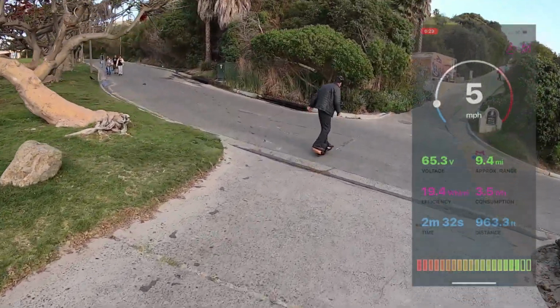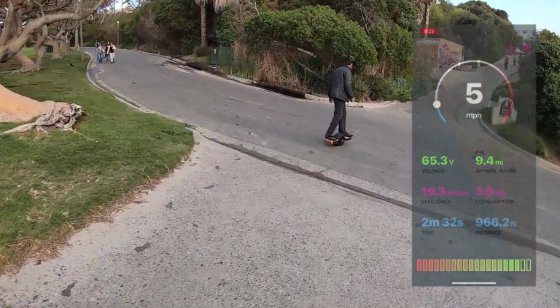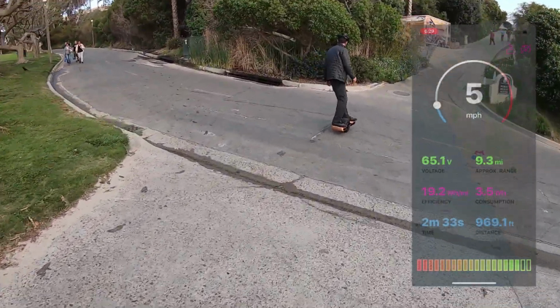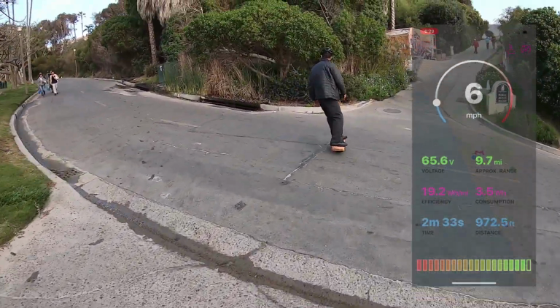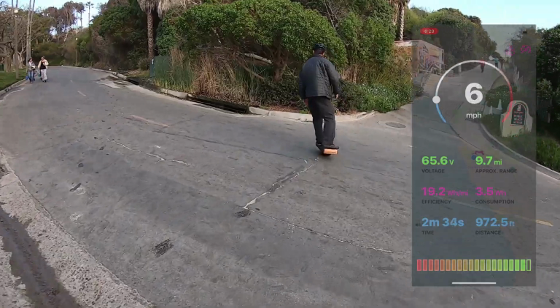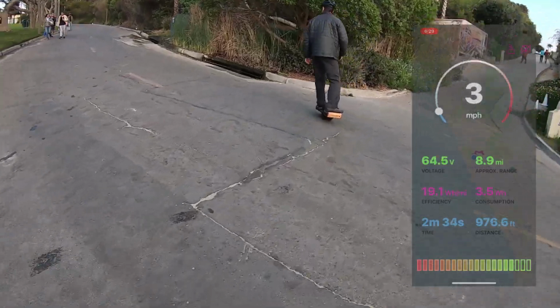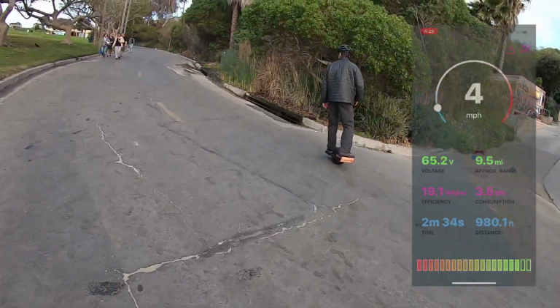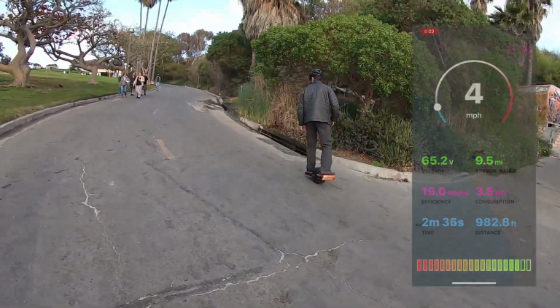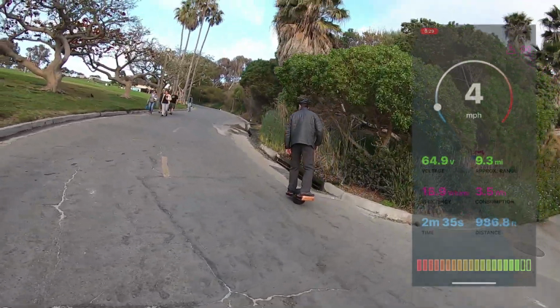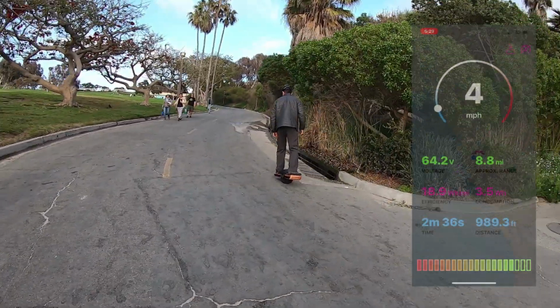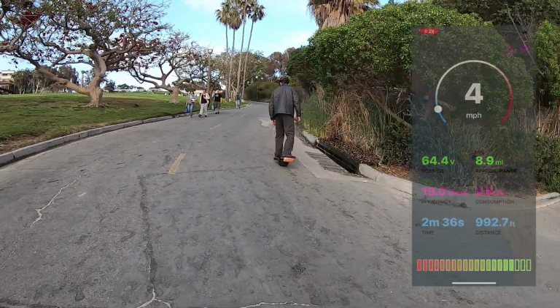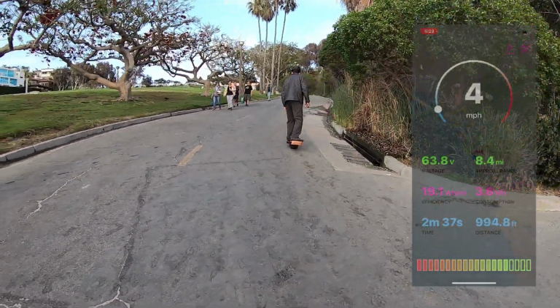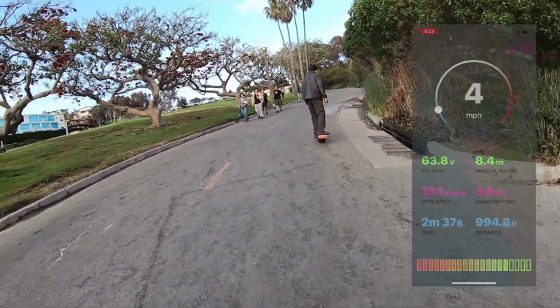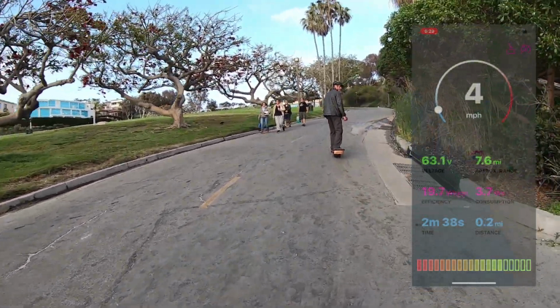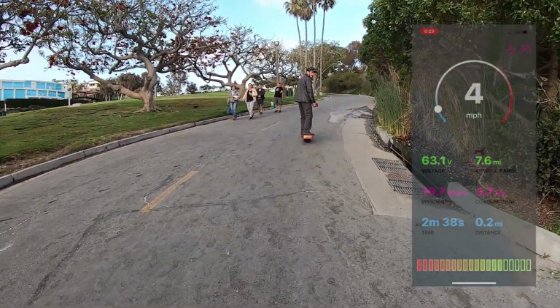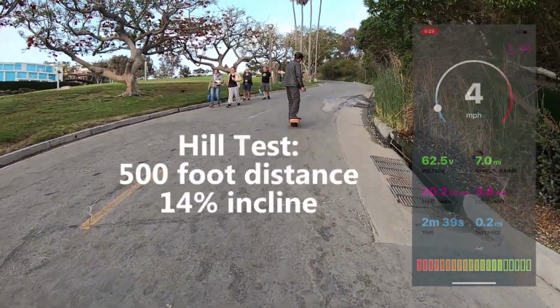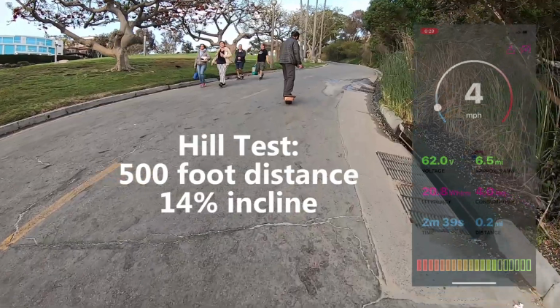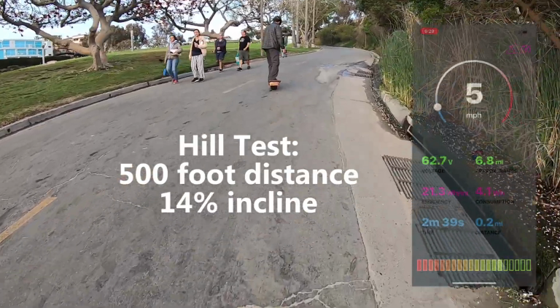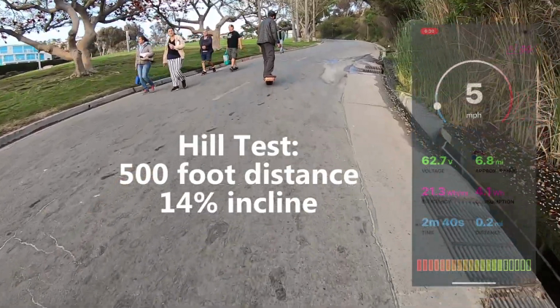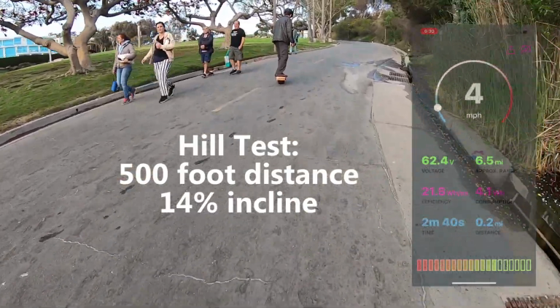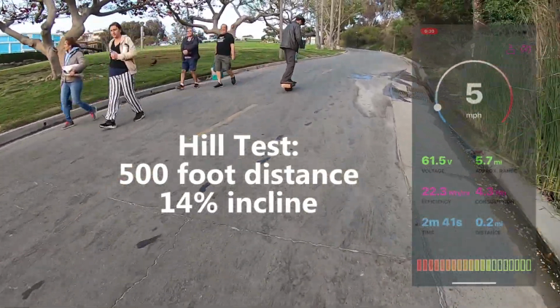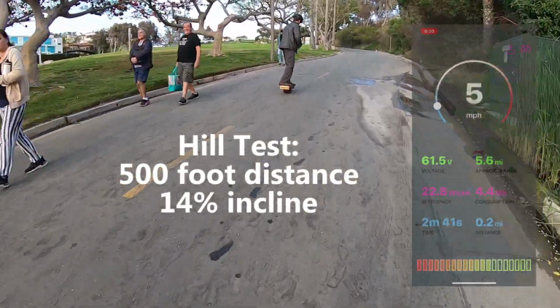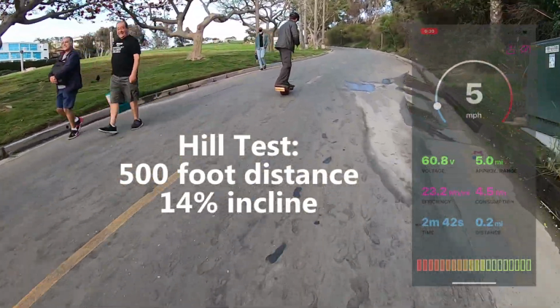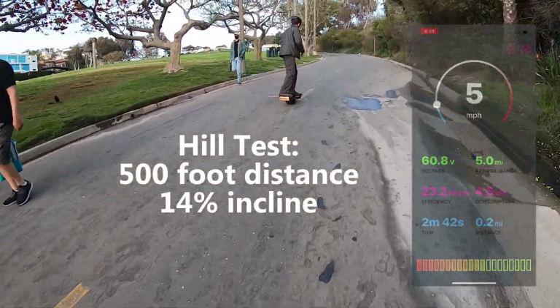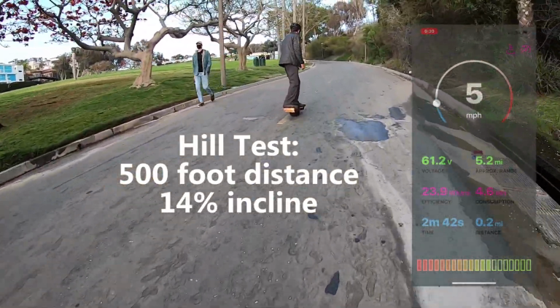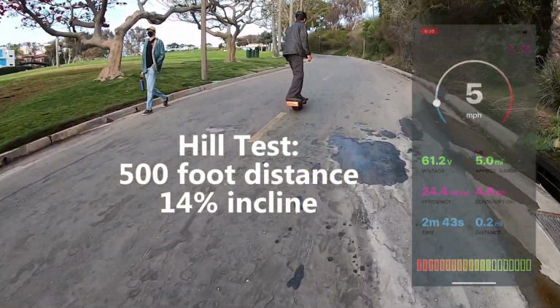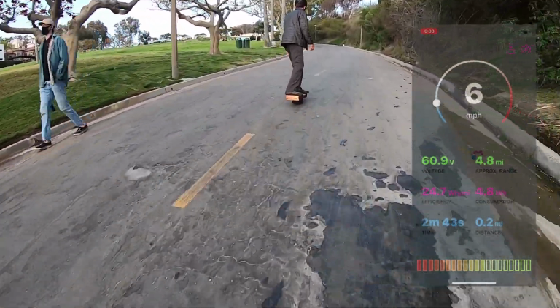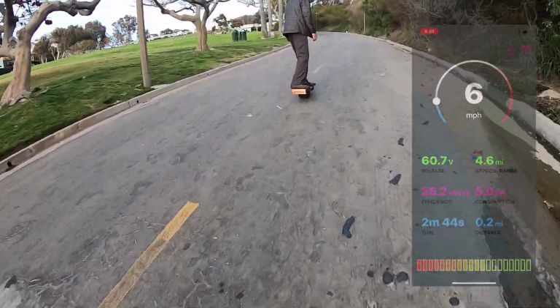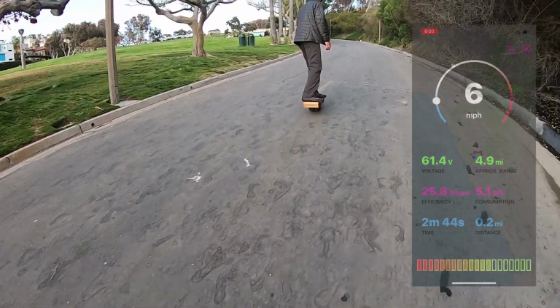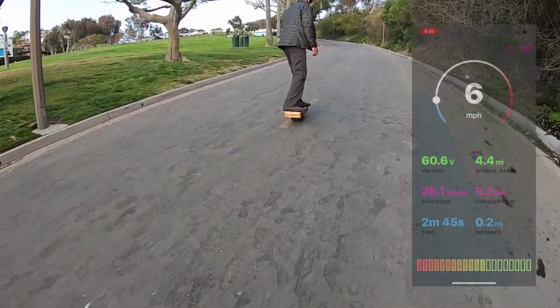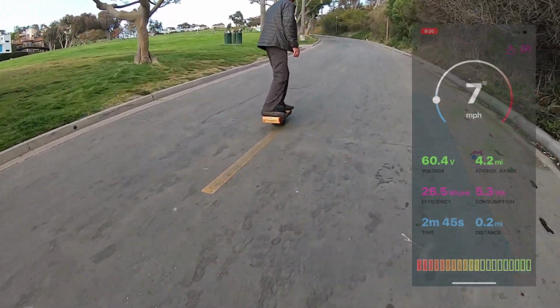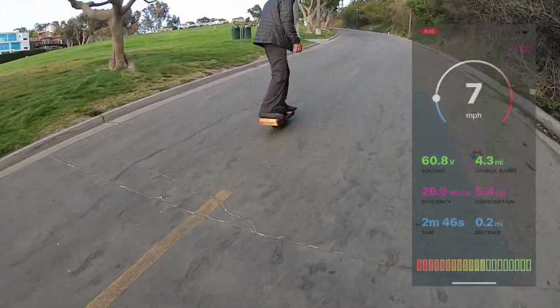So much more fun in the grass. Speed test — go!